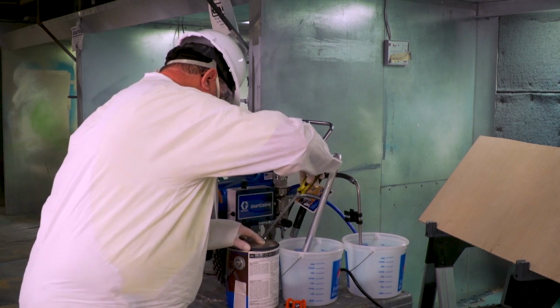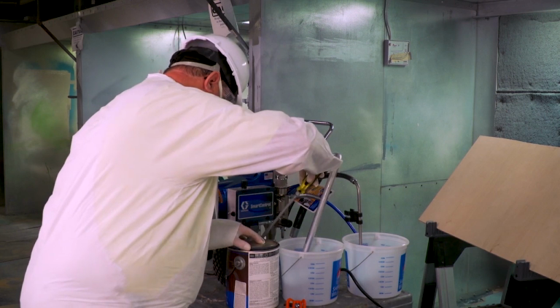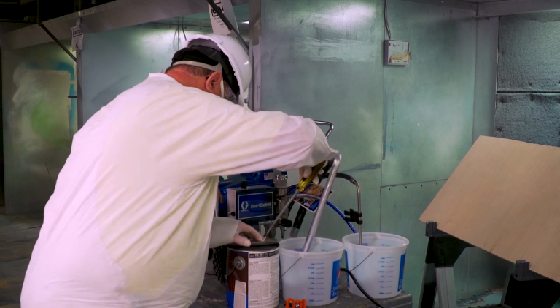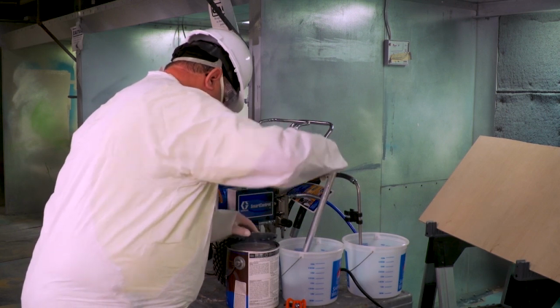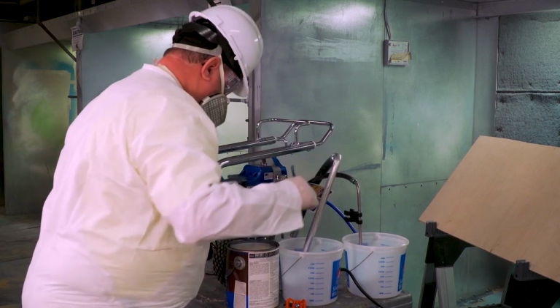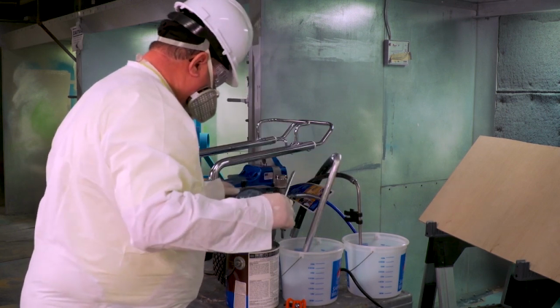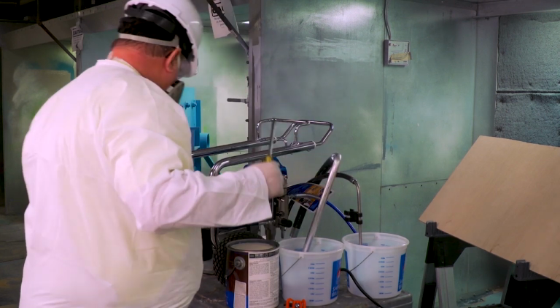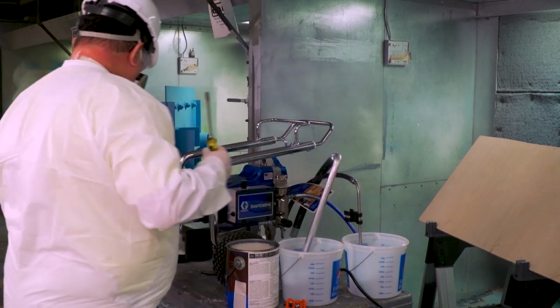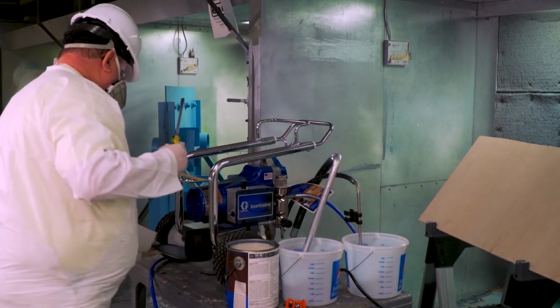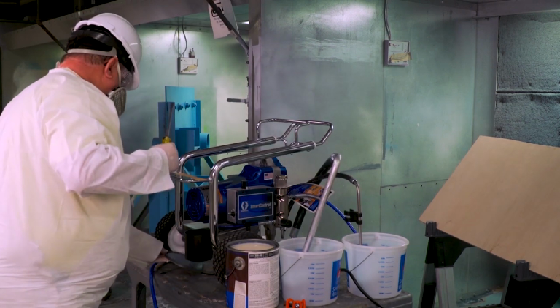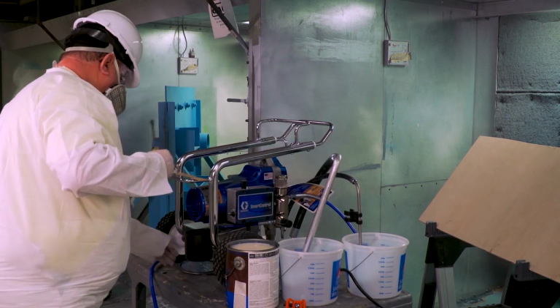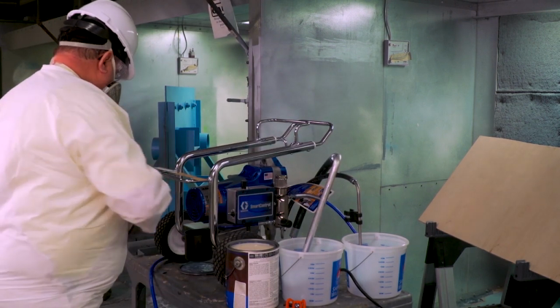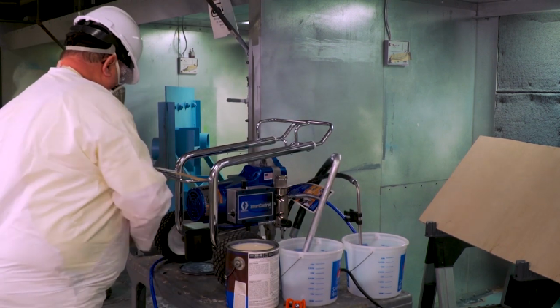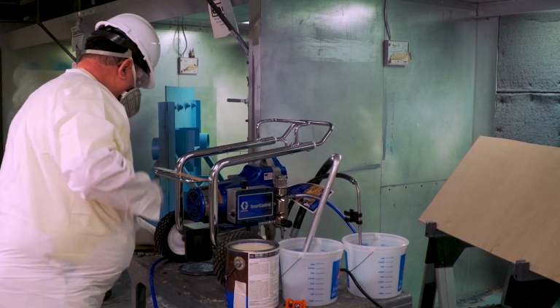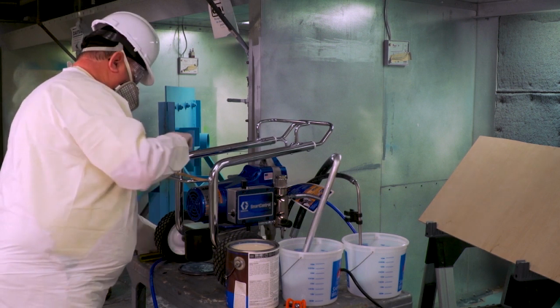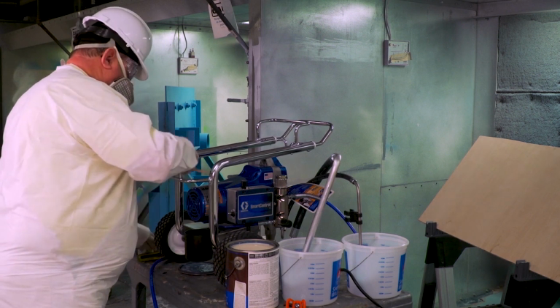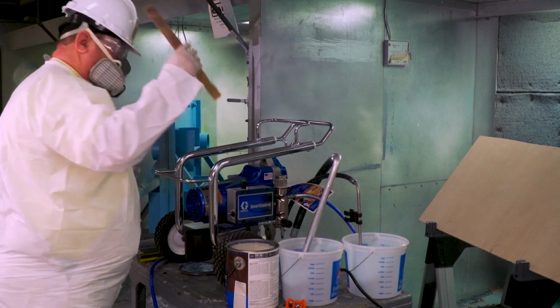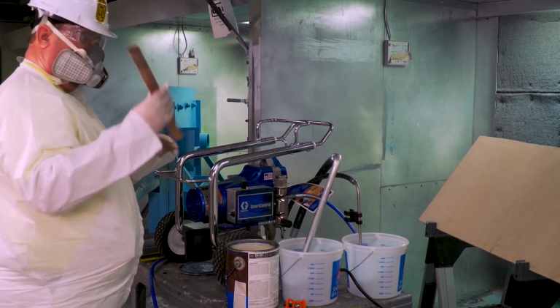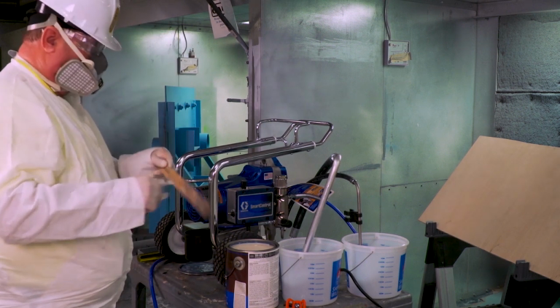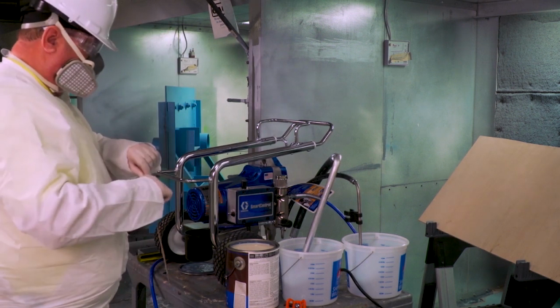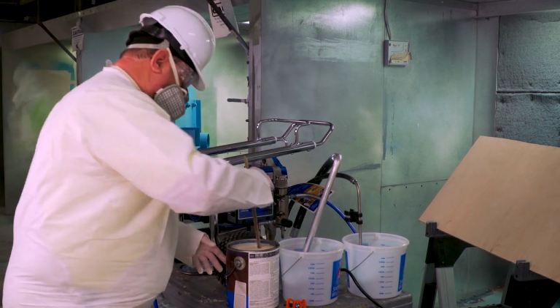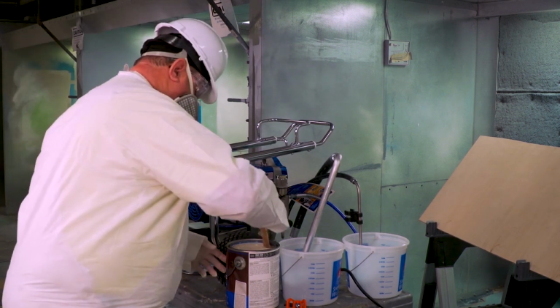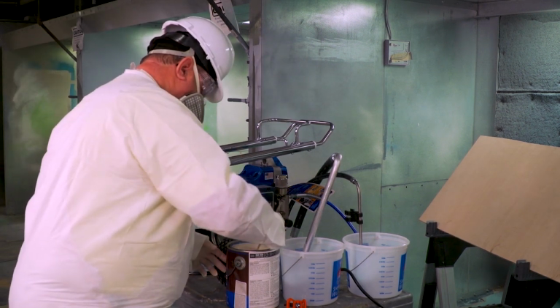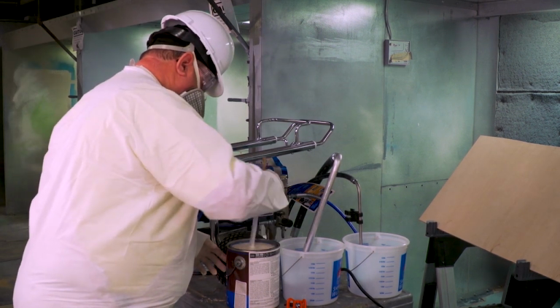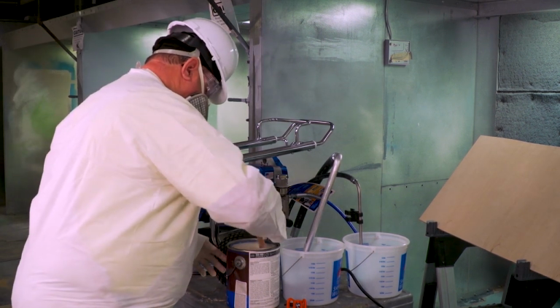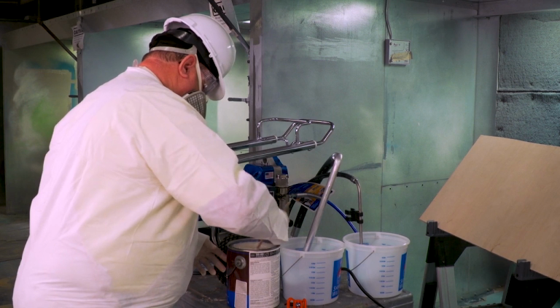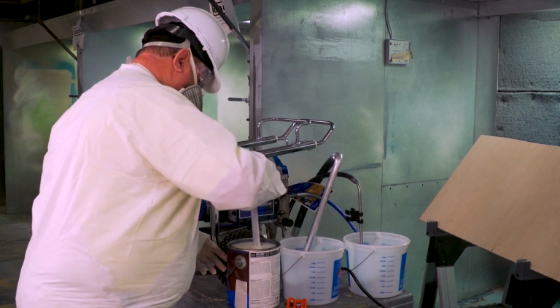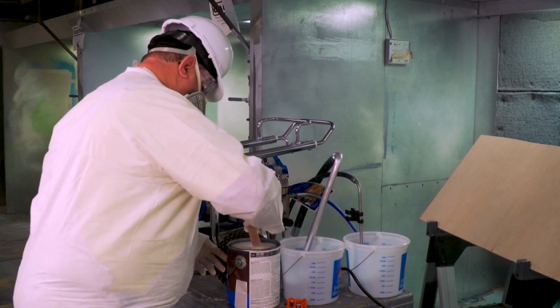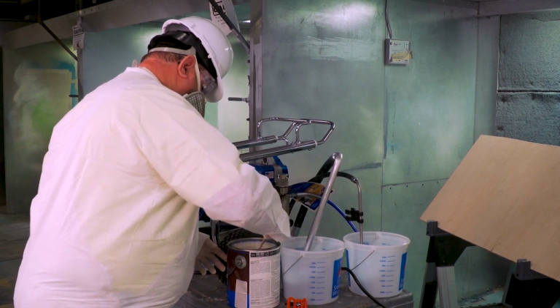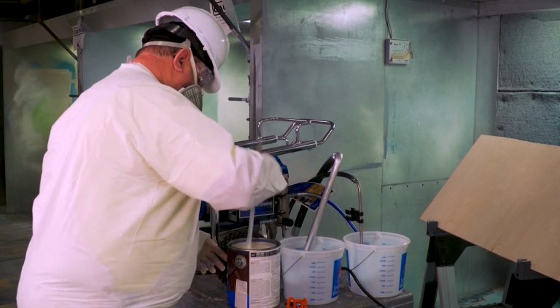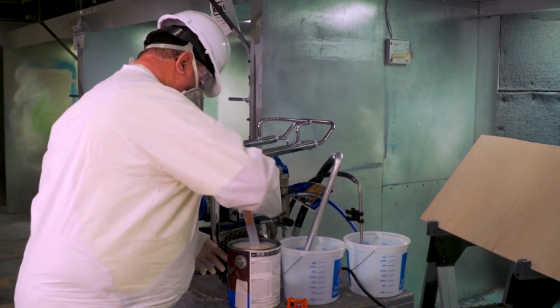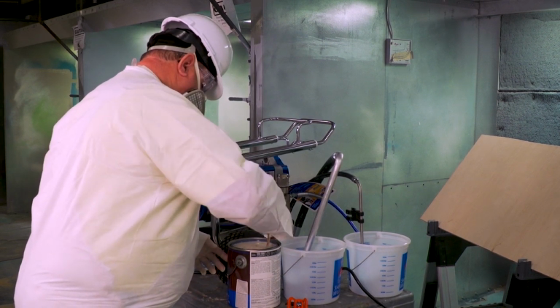When preparing to spray a water-based finish like polyurethane, stir the product carefully to avoid trapping or introducing air bubbles into it. Use a pulling motion to bring any pigment in the resins up from the bottom that may have settled.